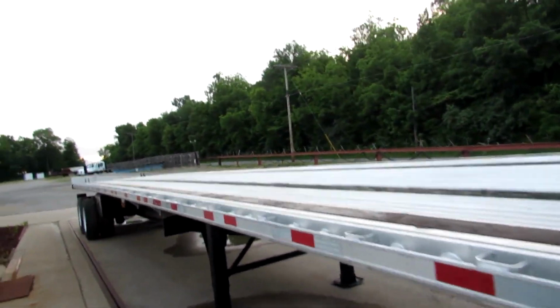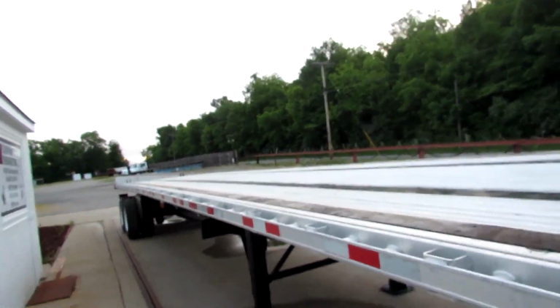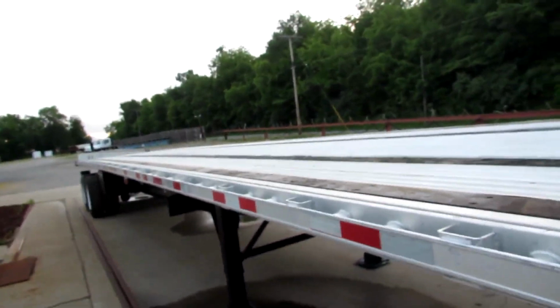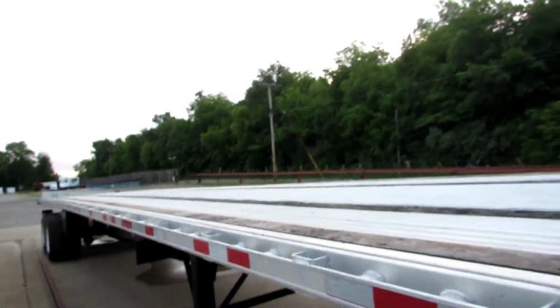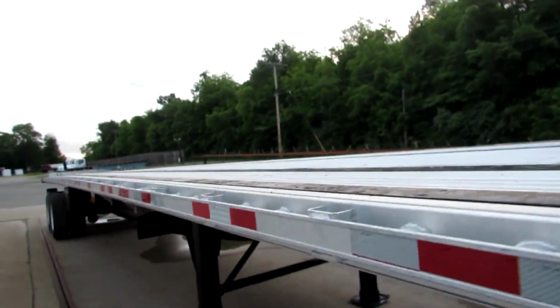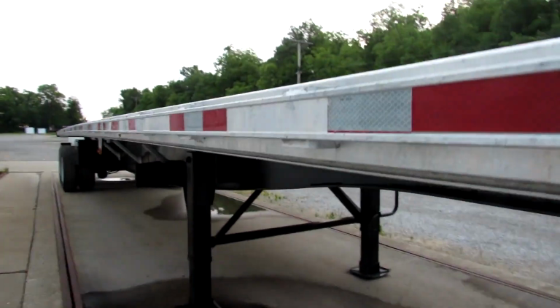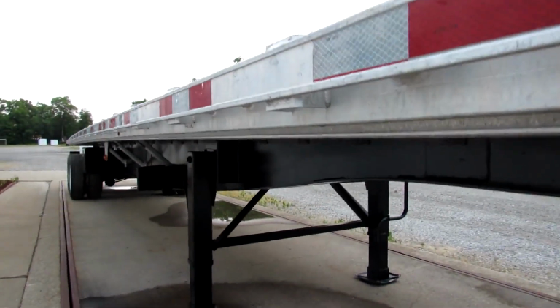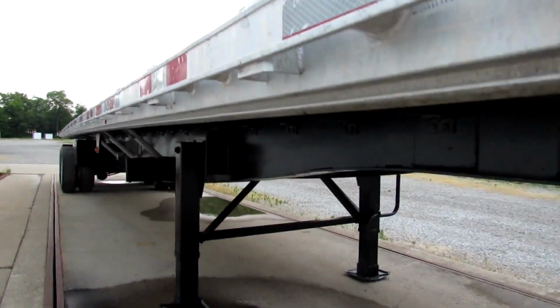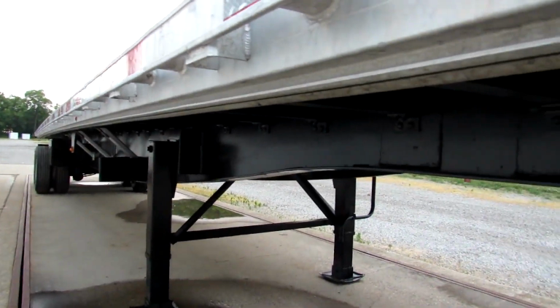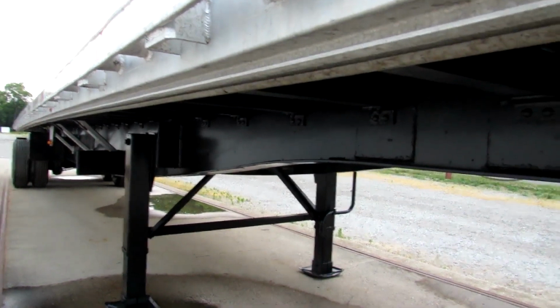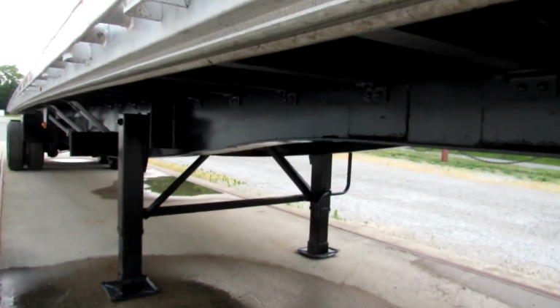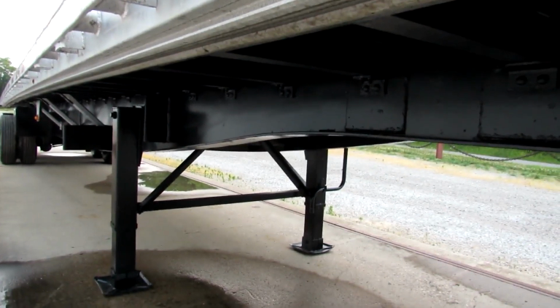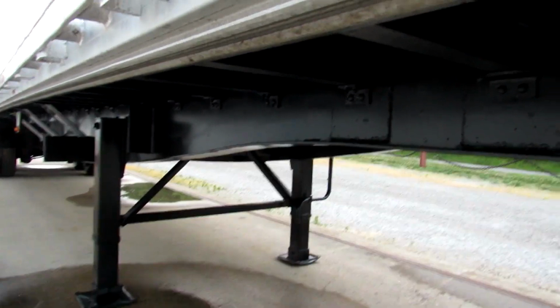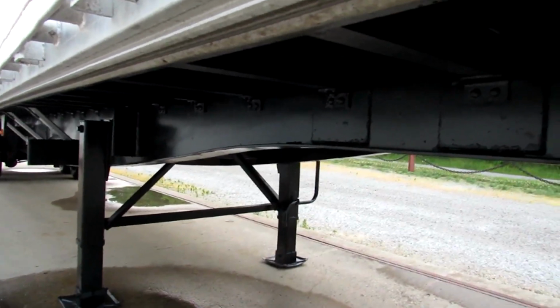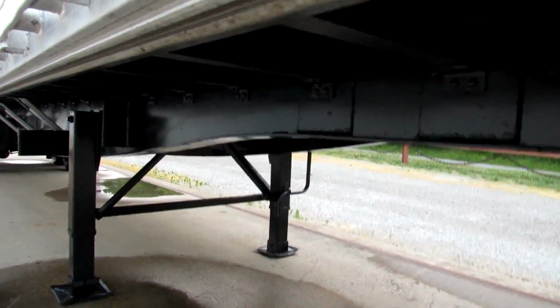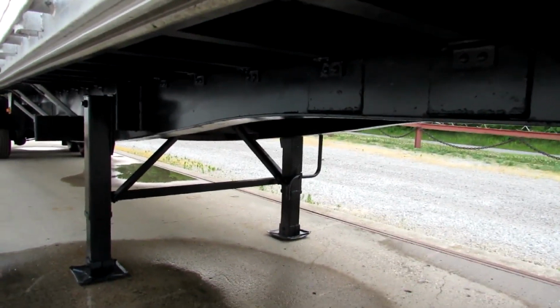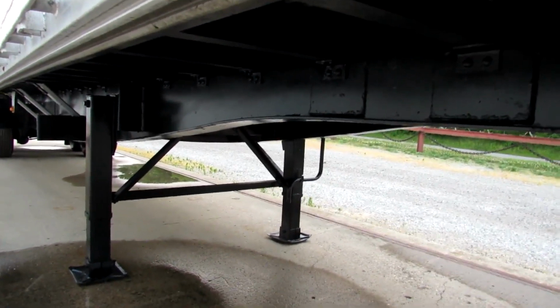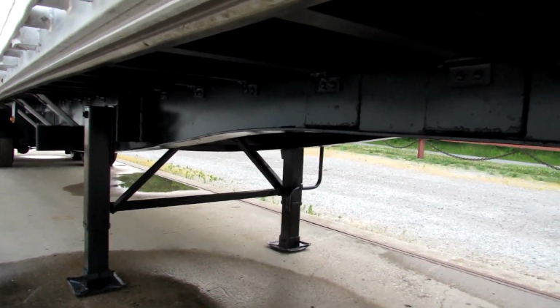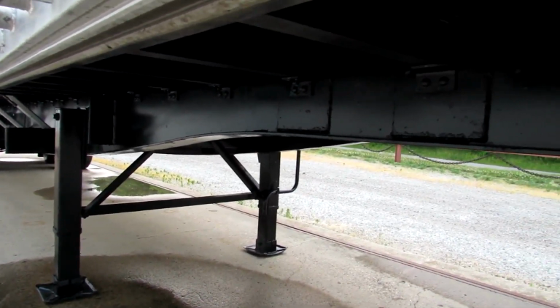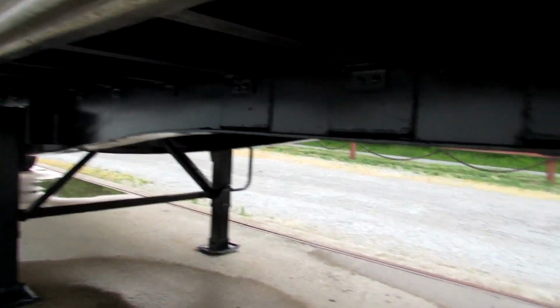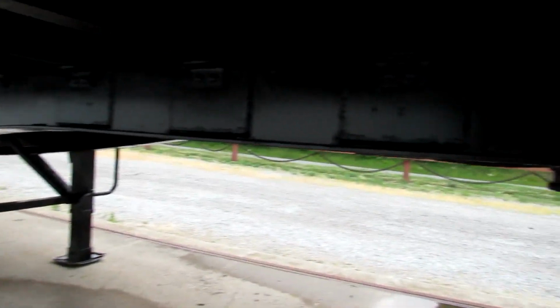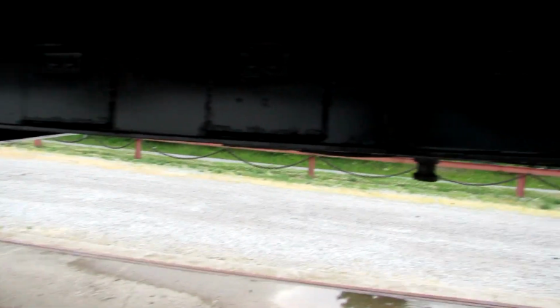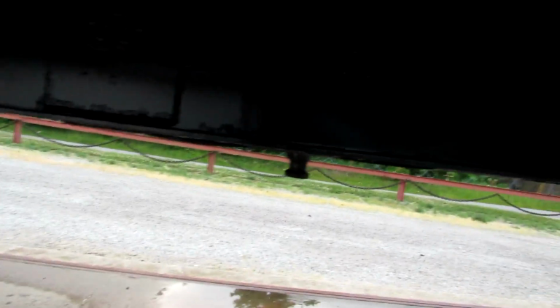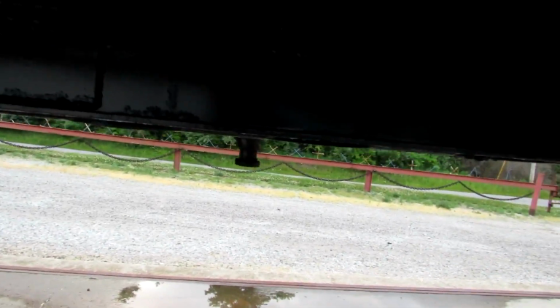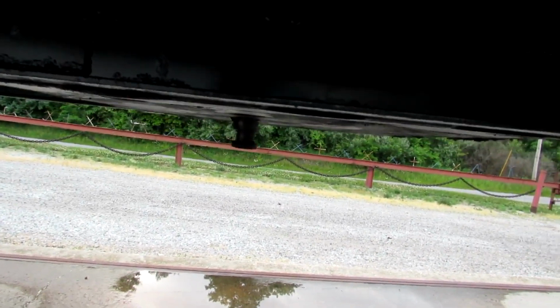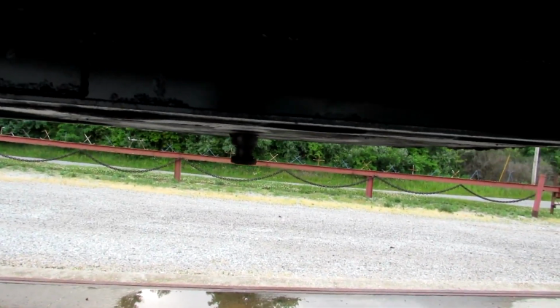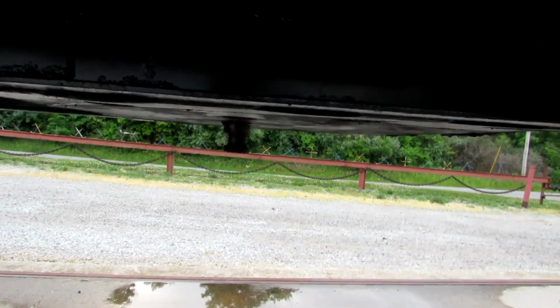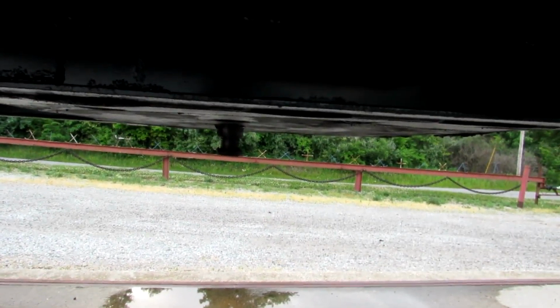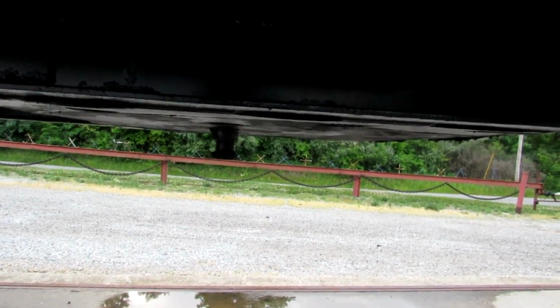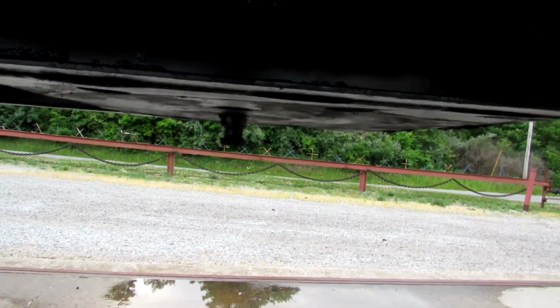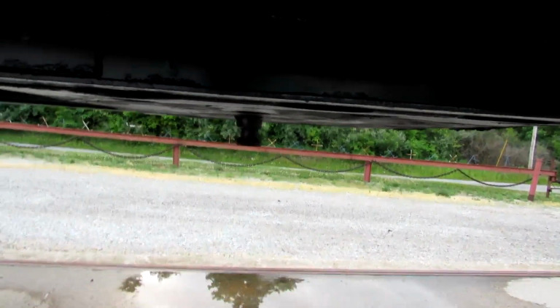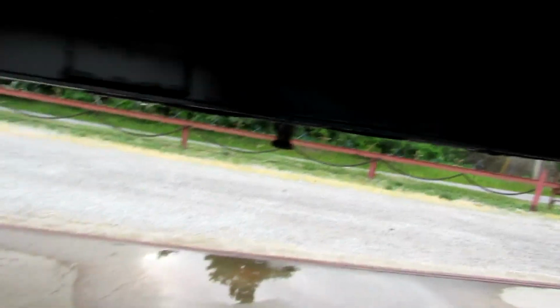This unit is equipped with a universal mounting kit. As you can see, this unit has been completely refurbed. The underside has been turbo blasted, primed, and repainted. The kingpin plate has been verified and it is in excellent condition.